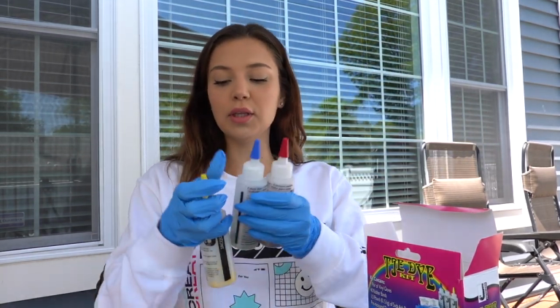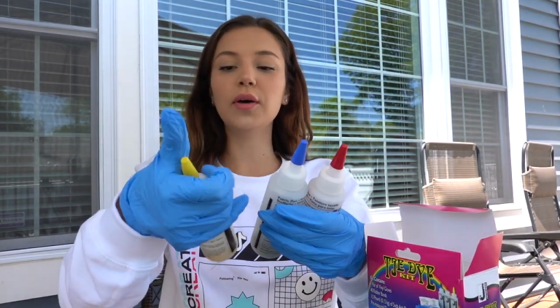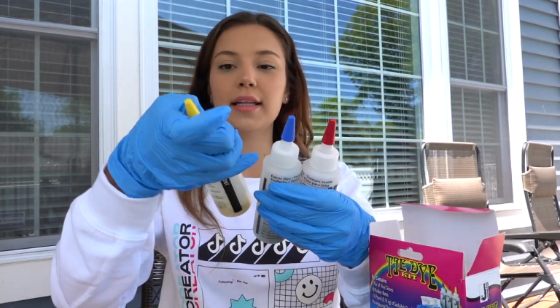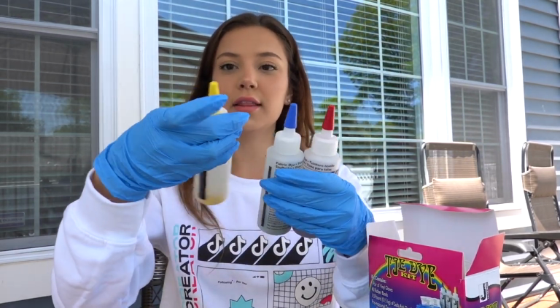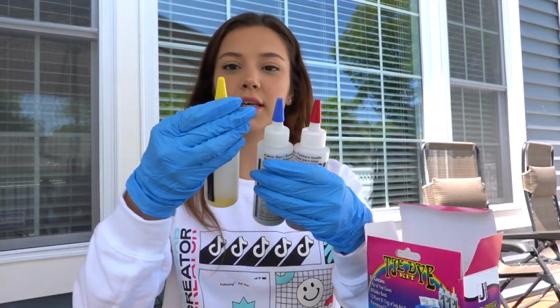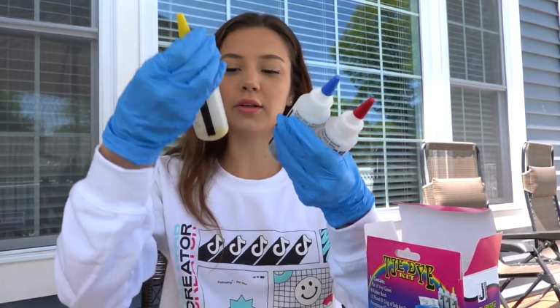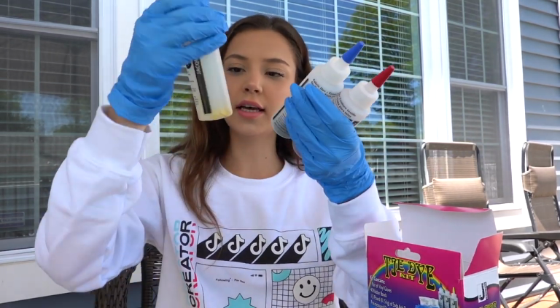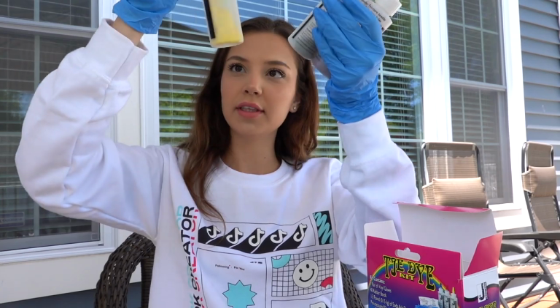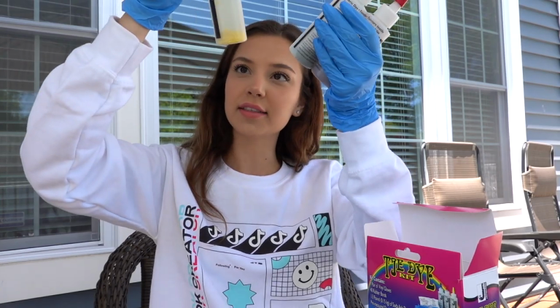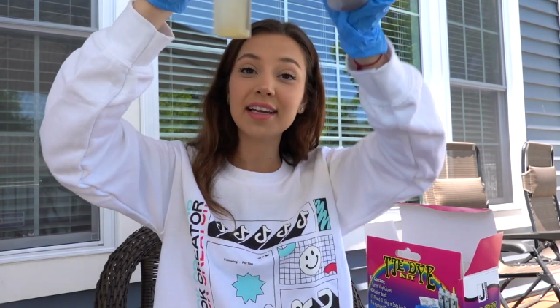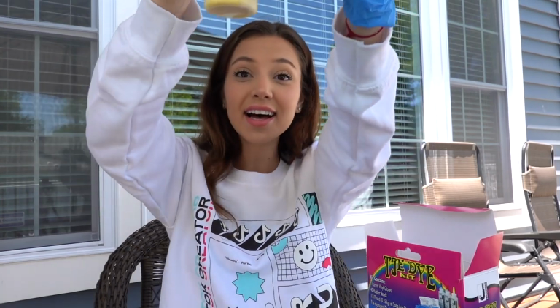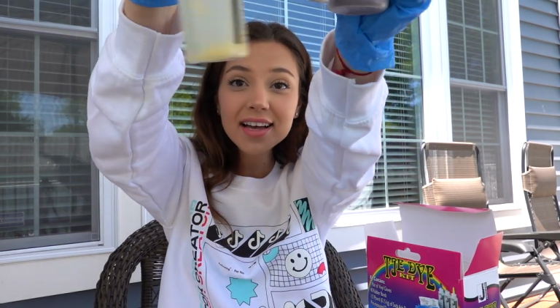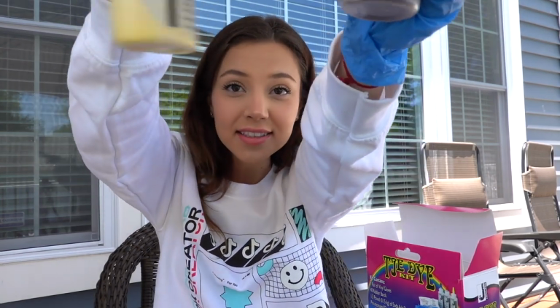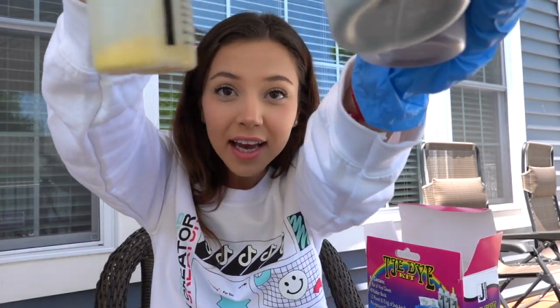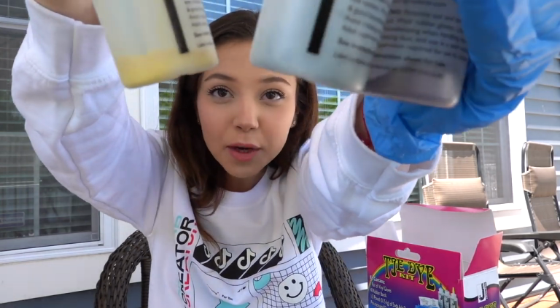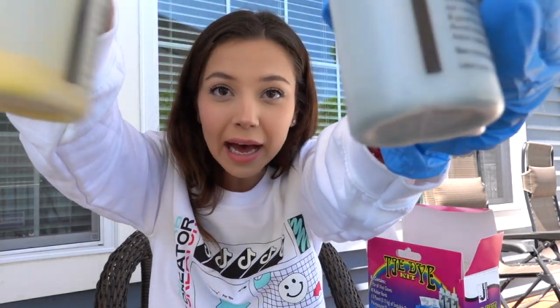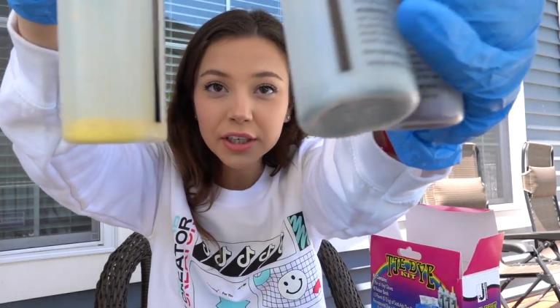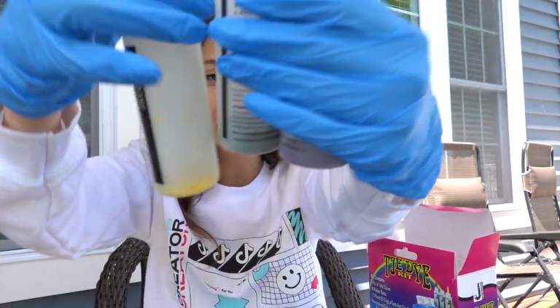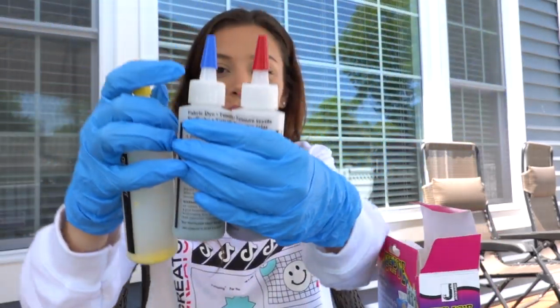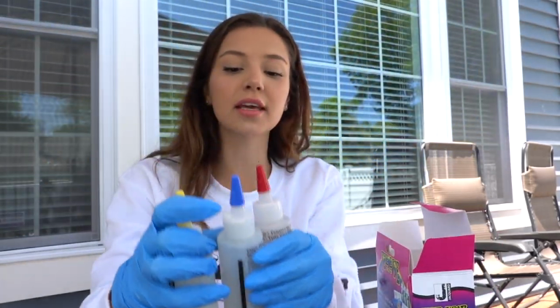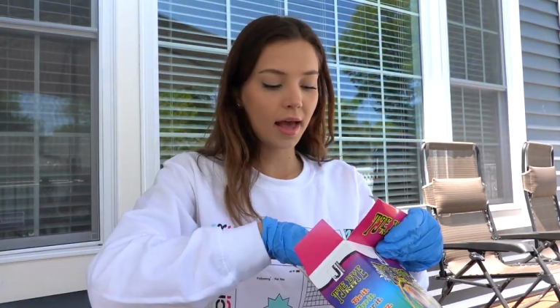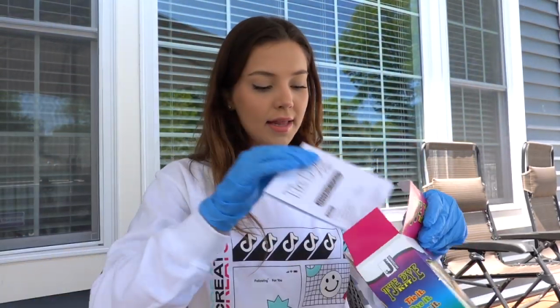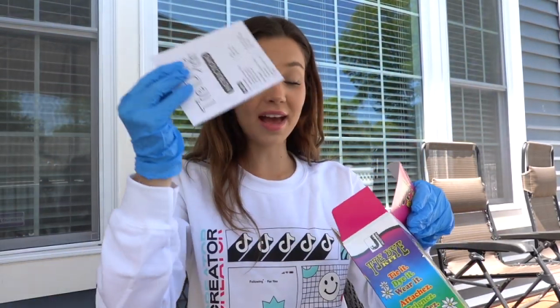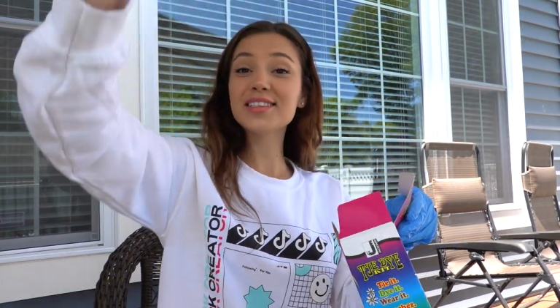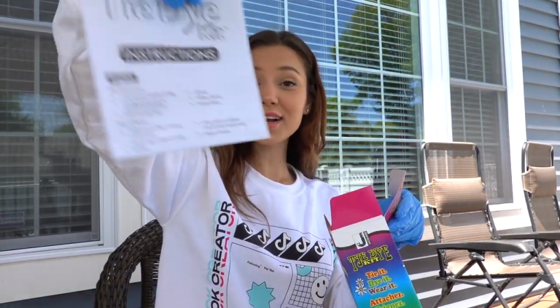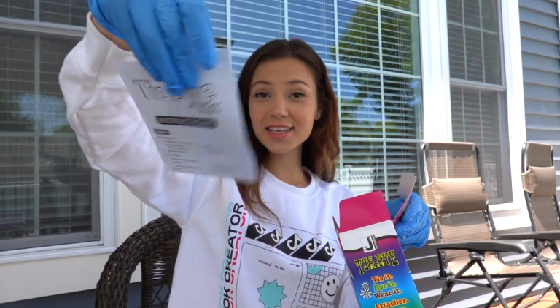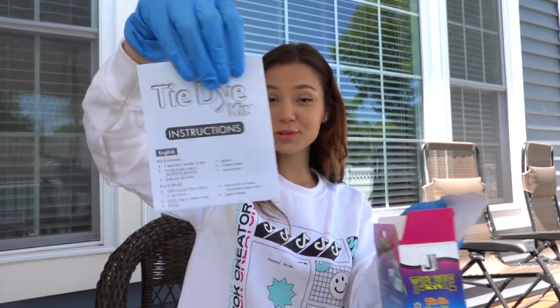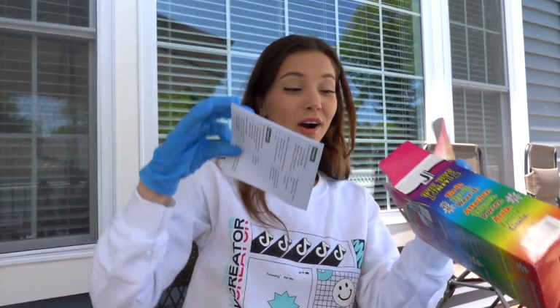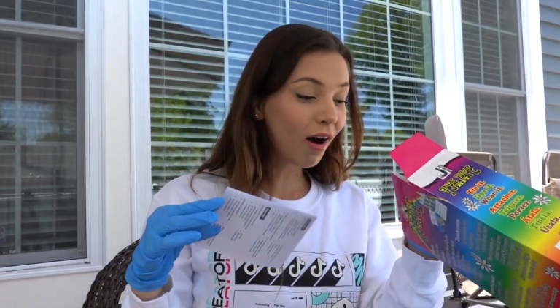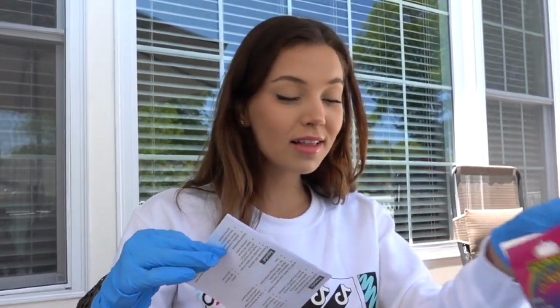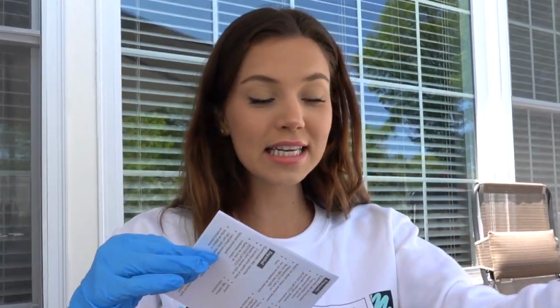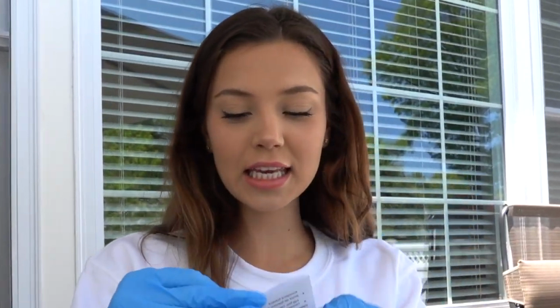So we have the red, the blue, and the yellow. There's like powder inside or something. And then we have the instructions, which we all need.